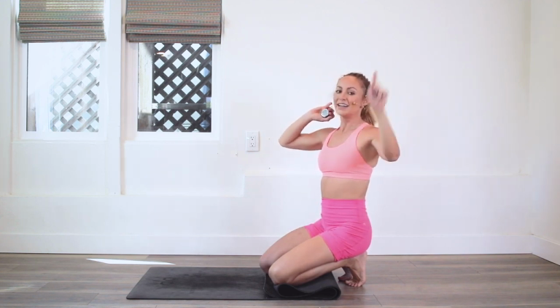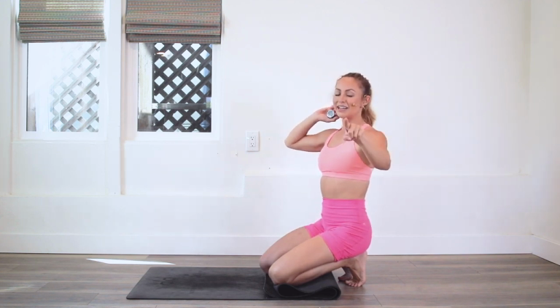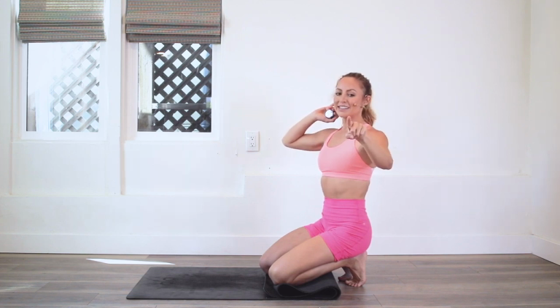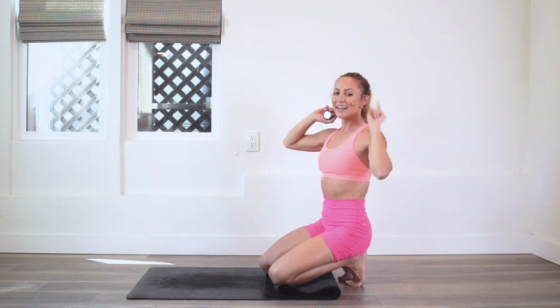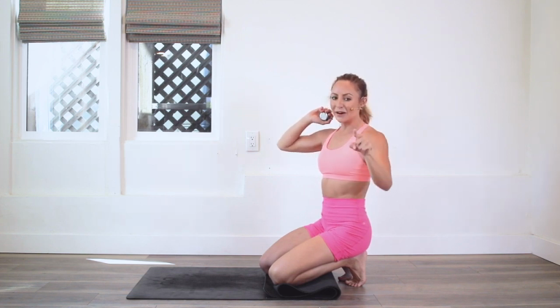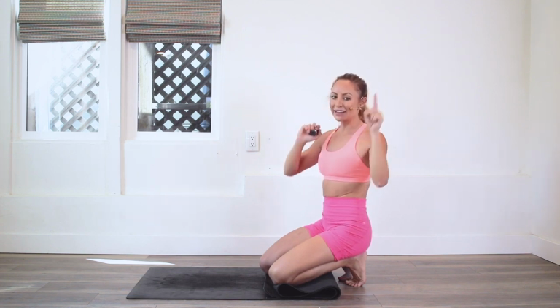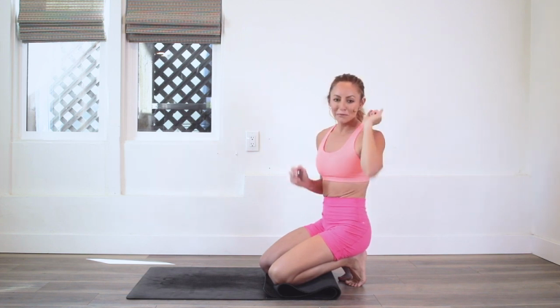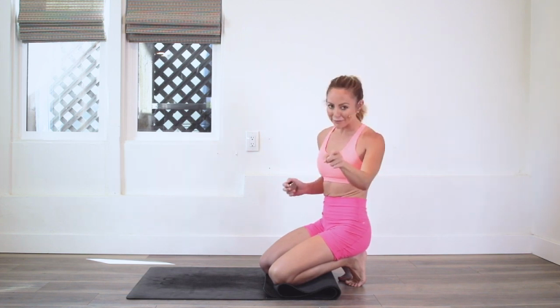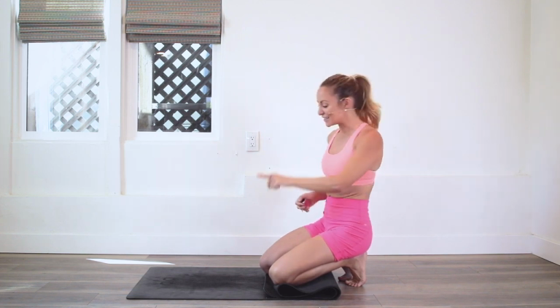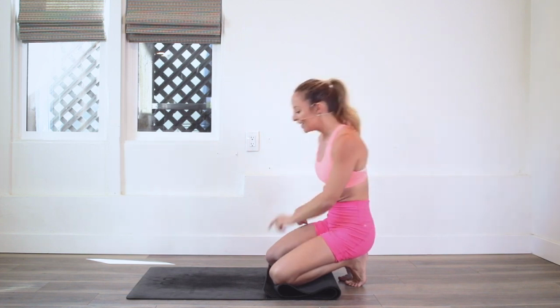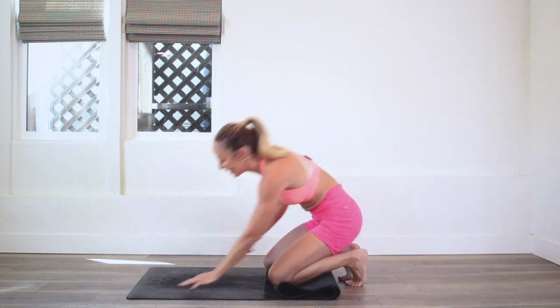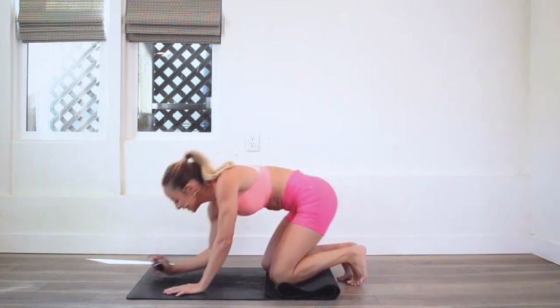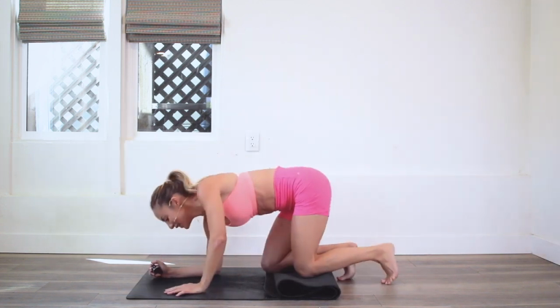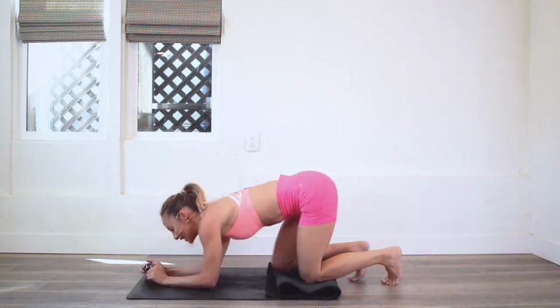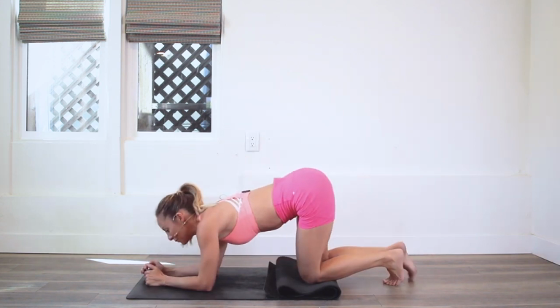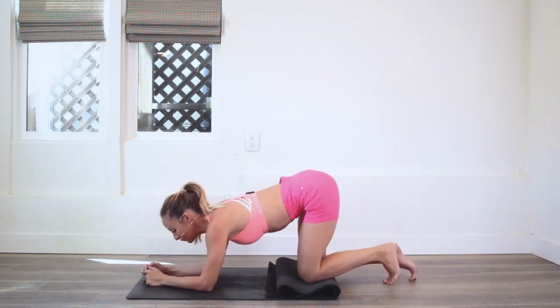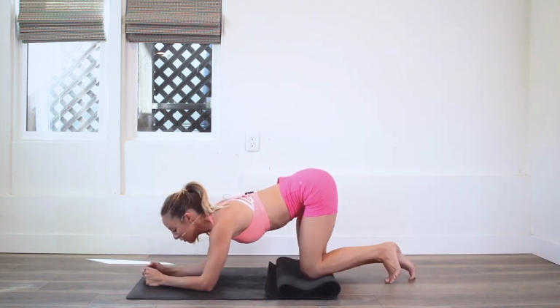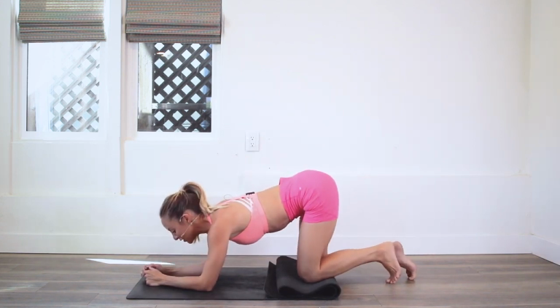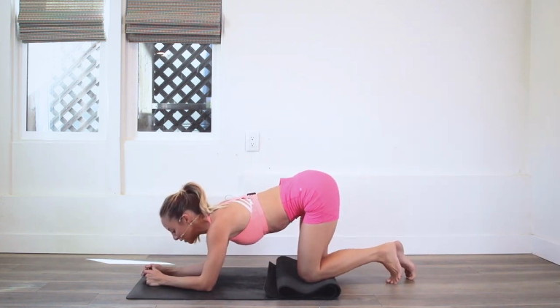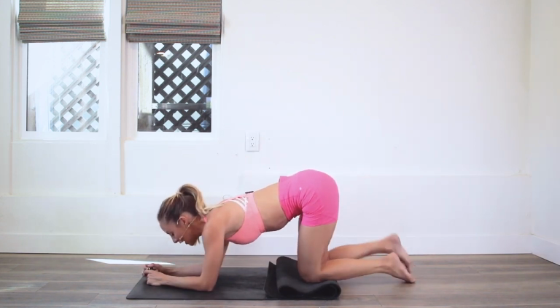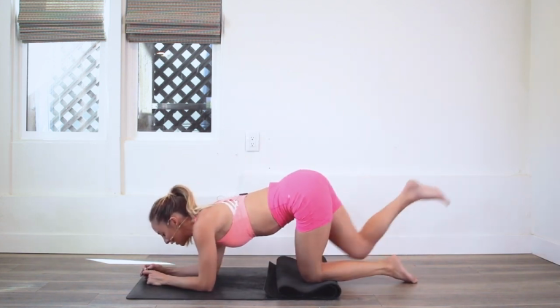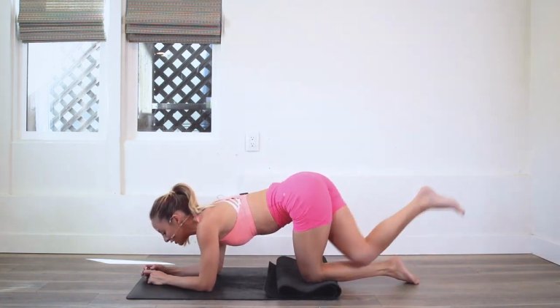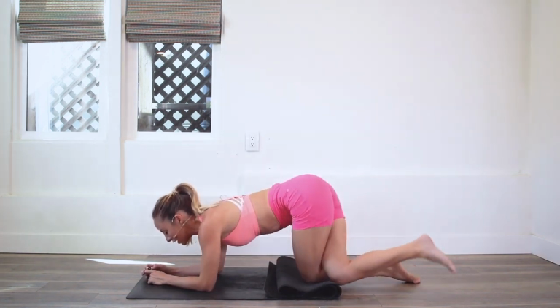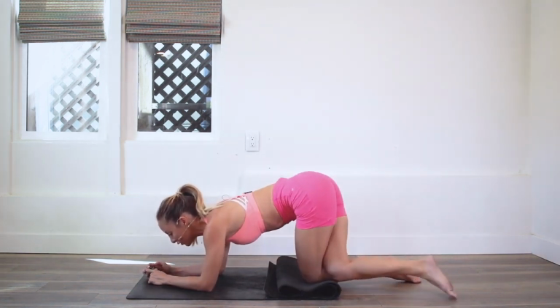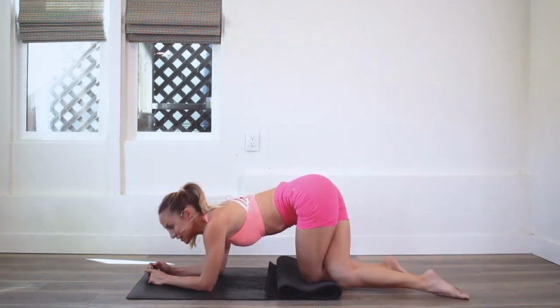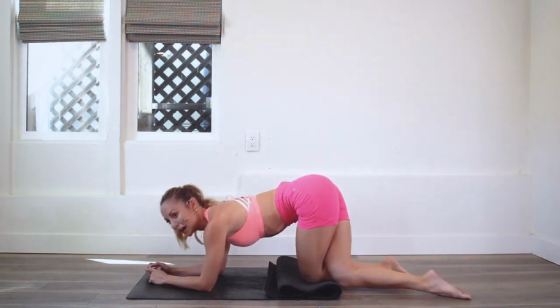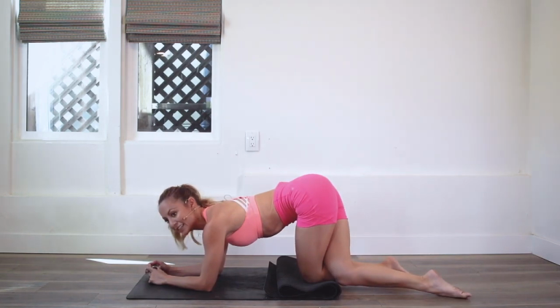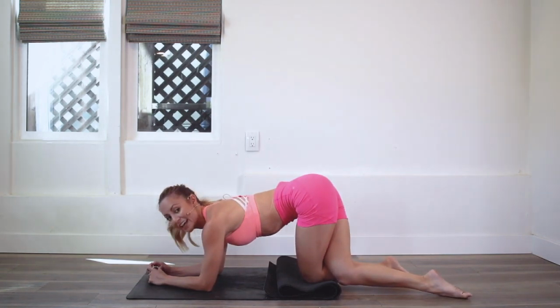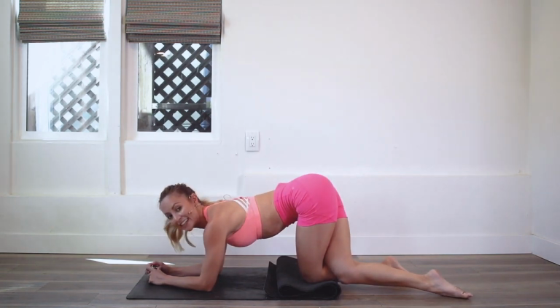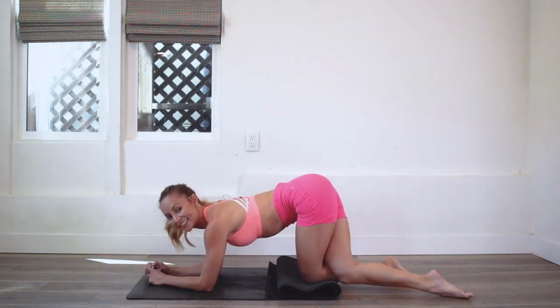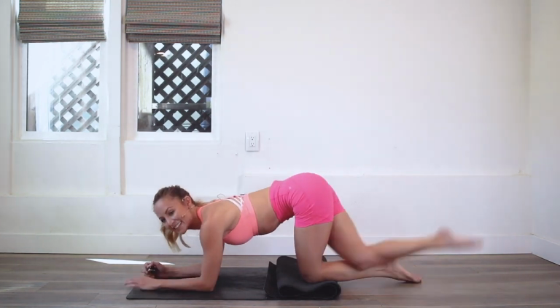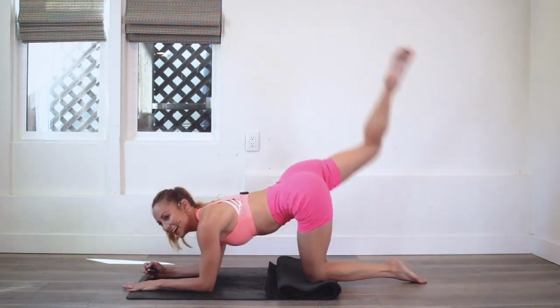Are you ready for this? I know you are. You were made for this. Let's go to the other side — come onto those elbows, cross that leg behind, and let's go.